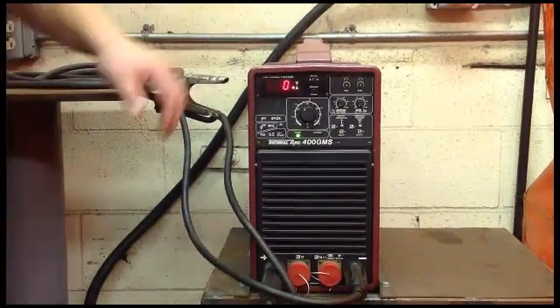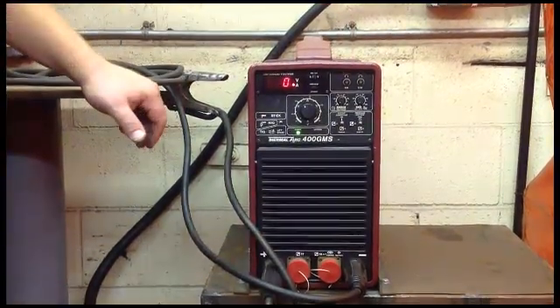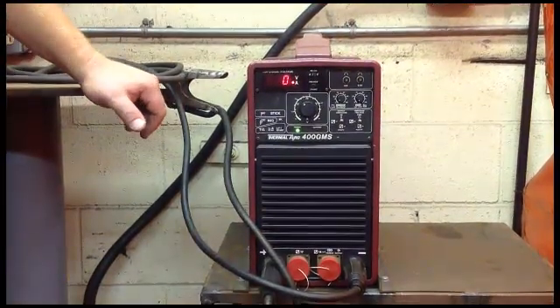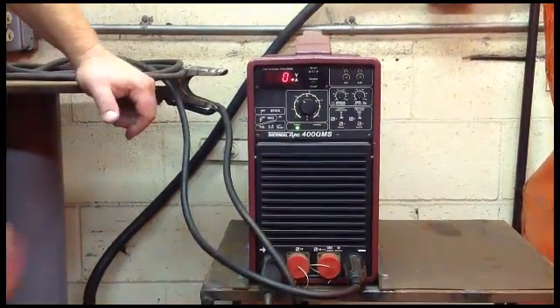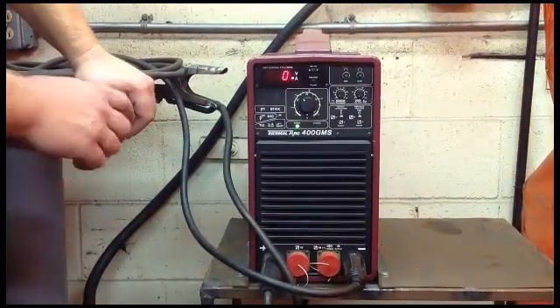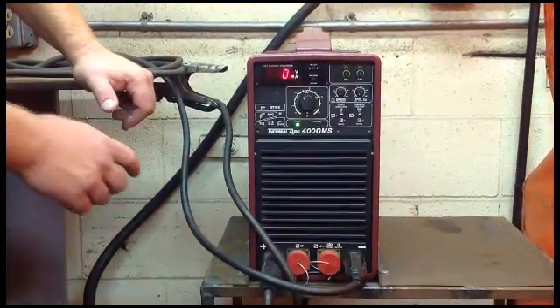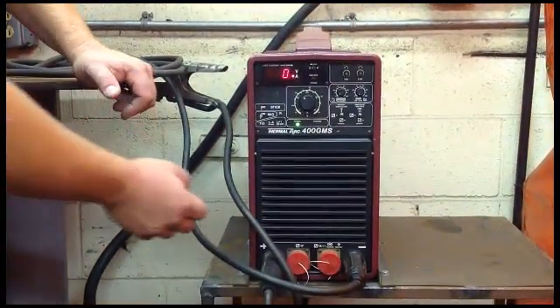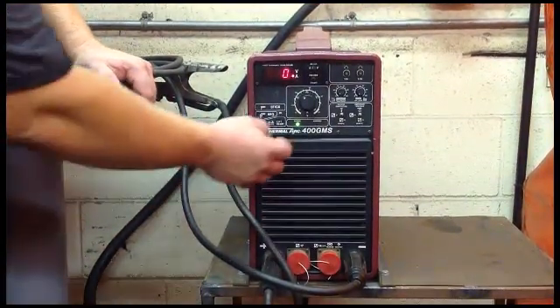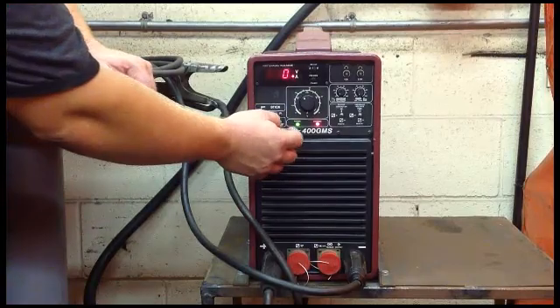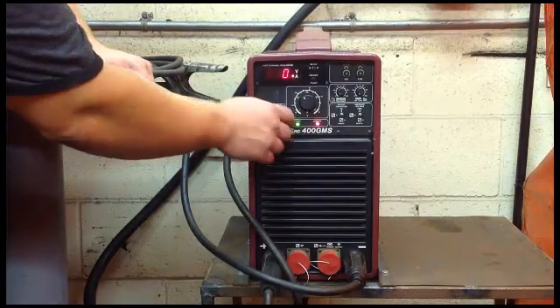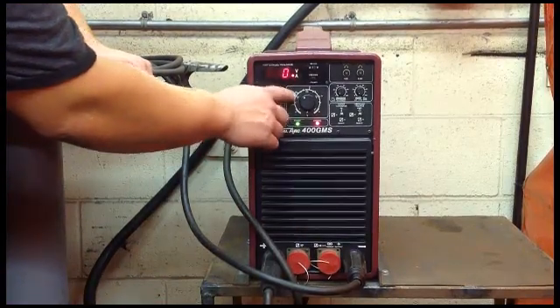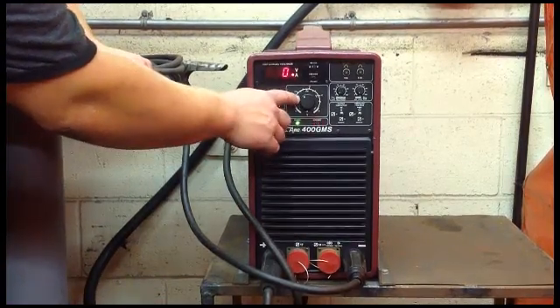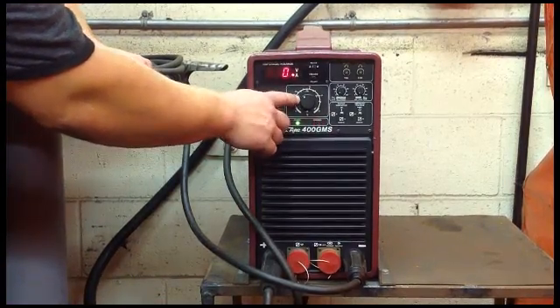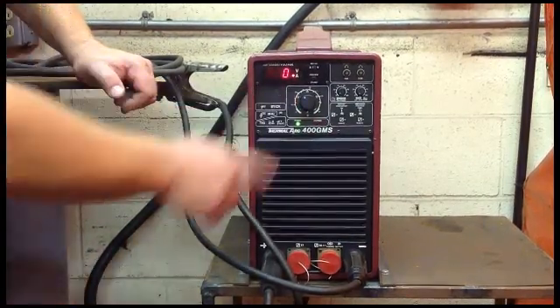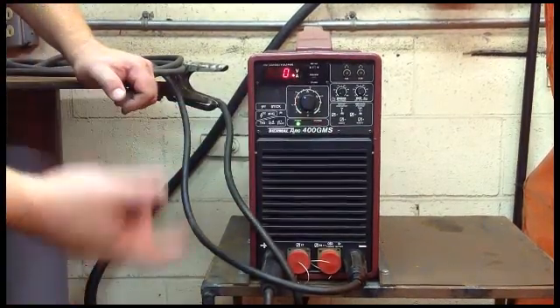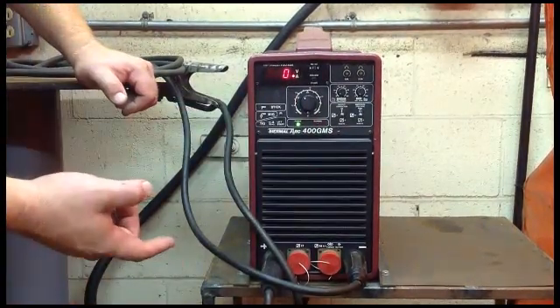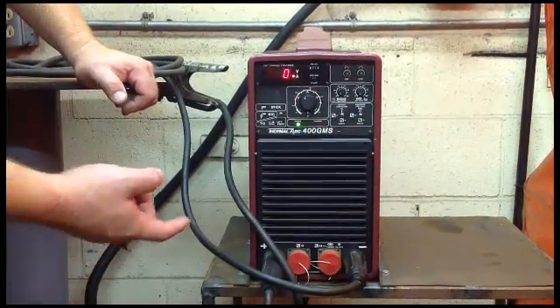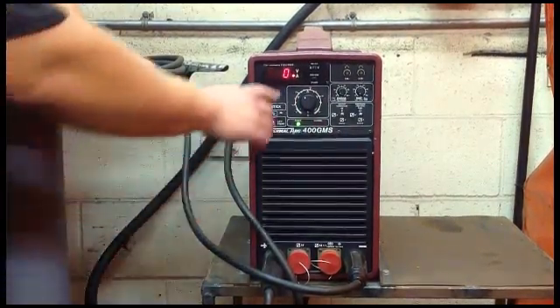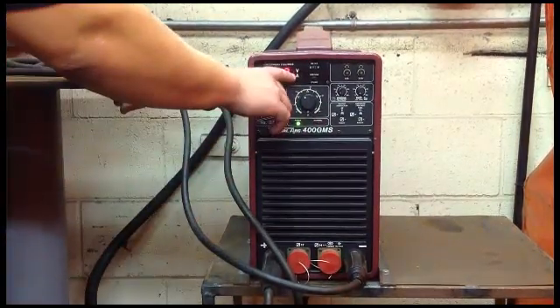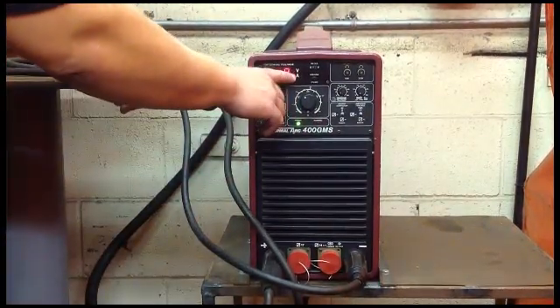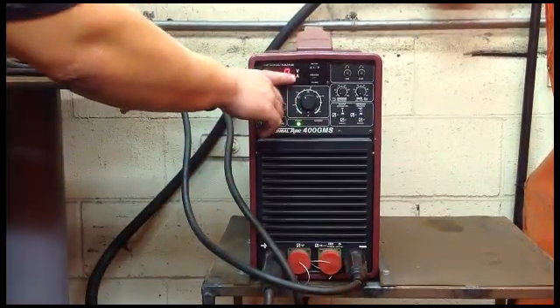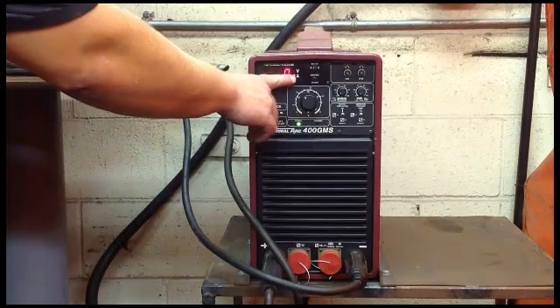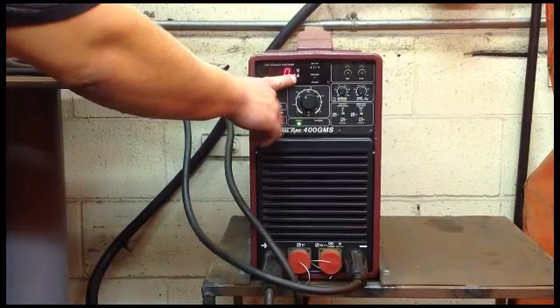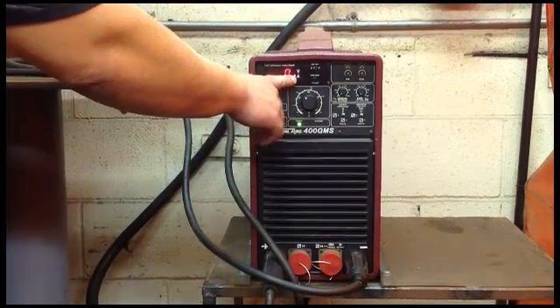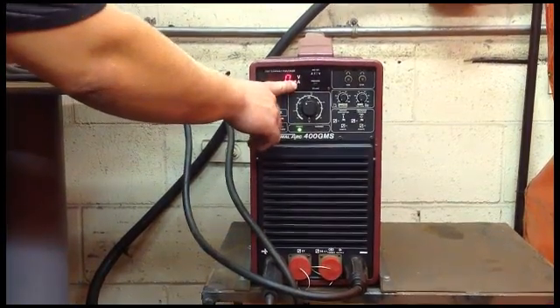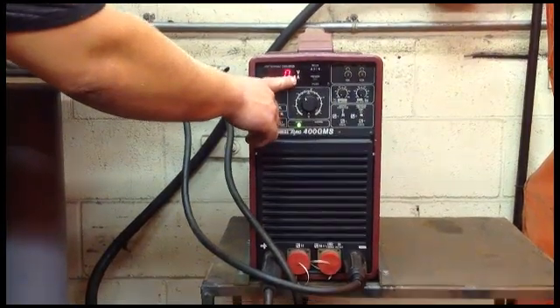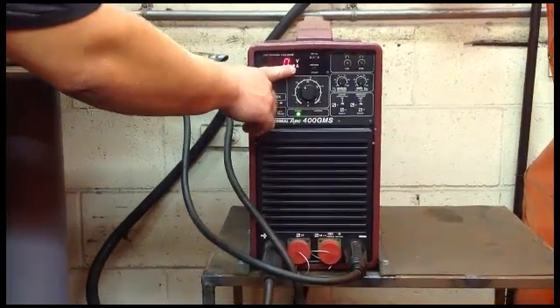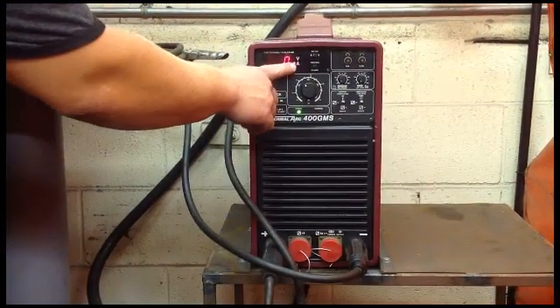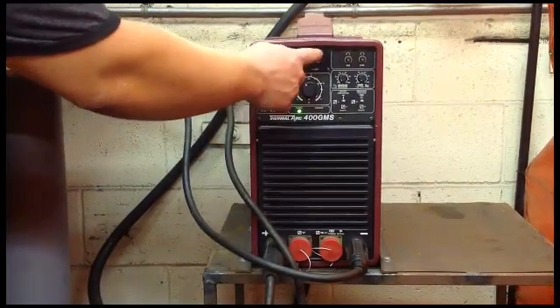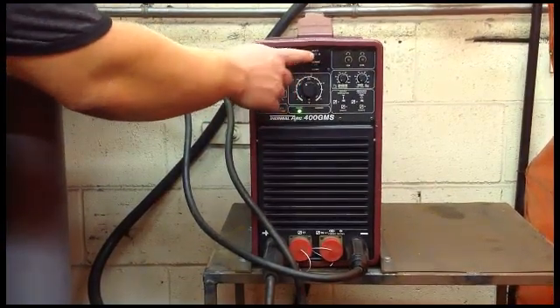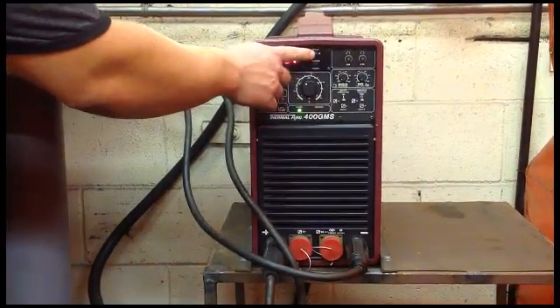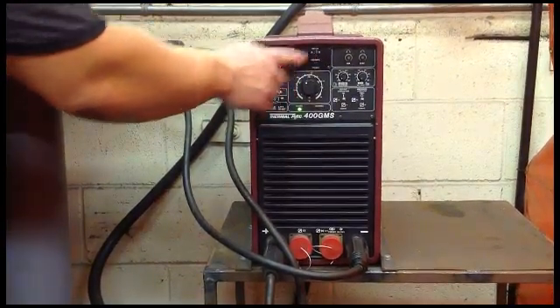So it's going to come on. Another very simple machine. Here's your dial here. You can hear the fan kick on. You can do amps or voltage.